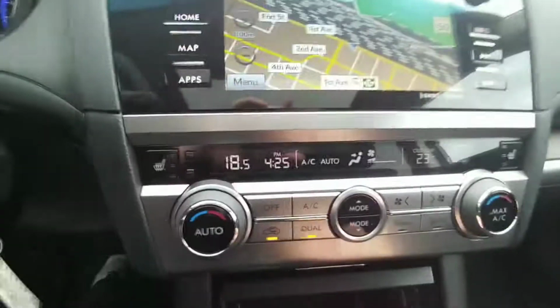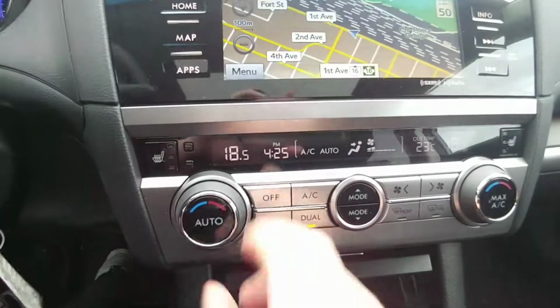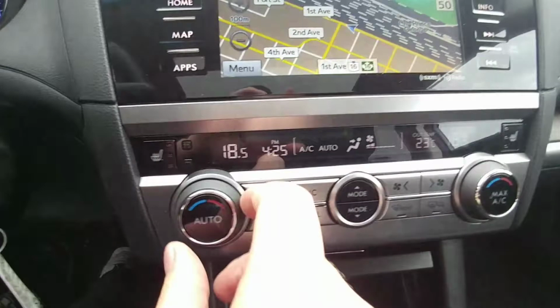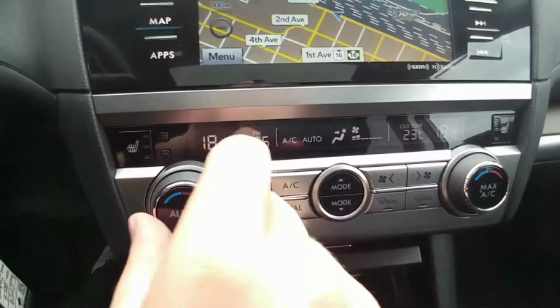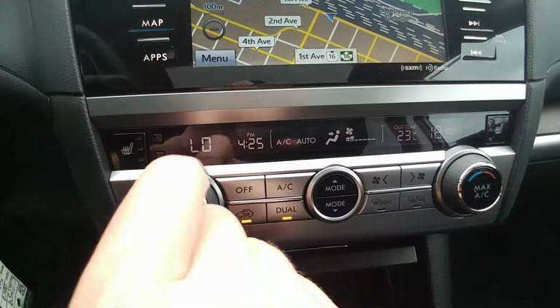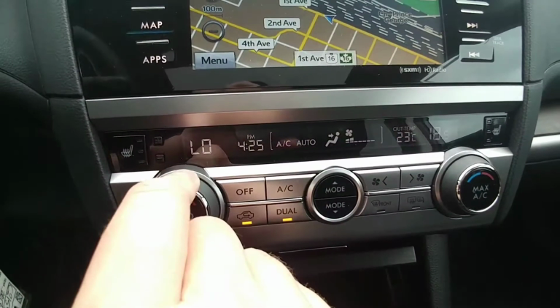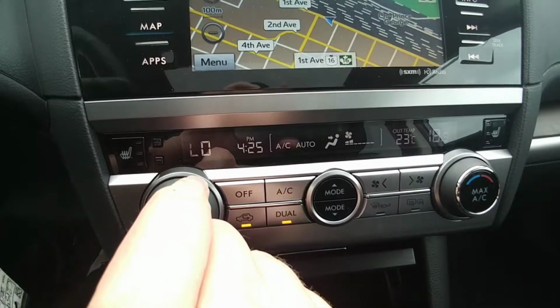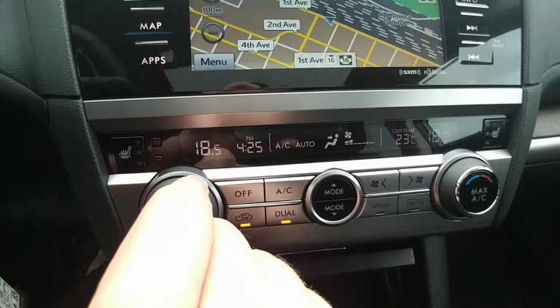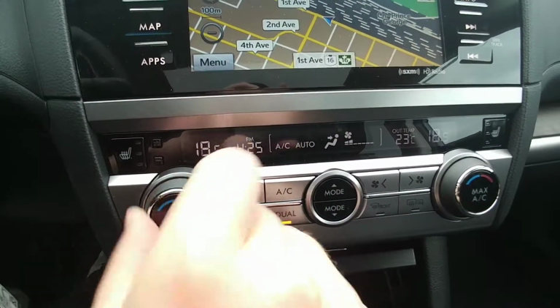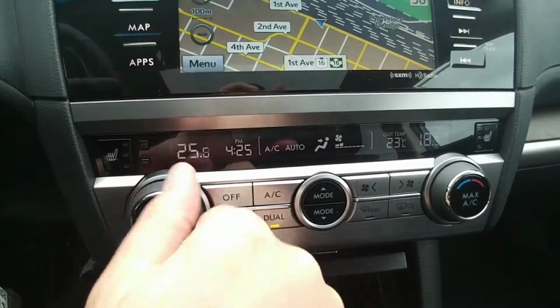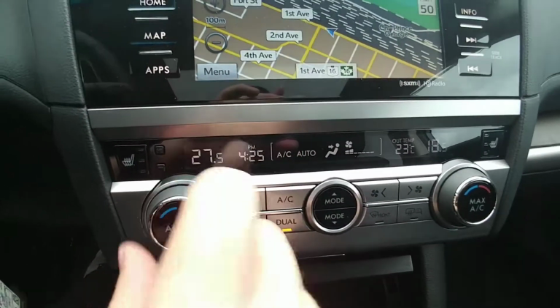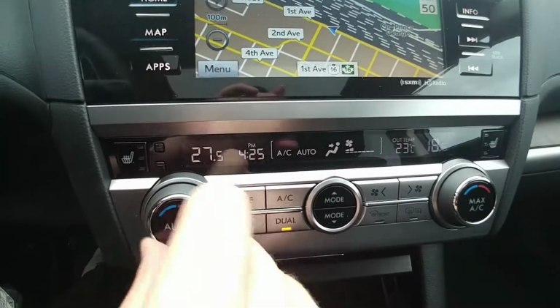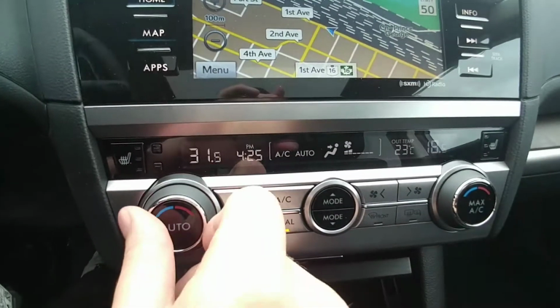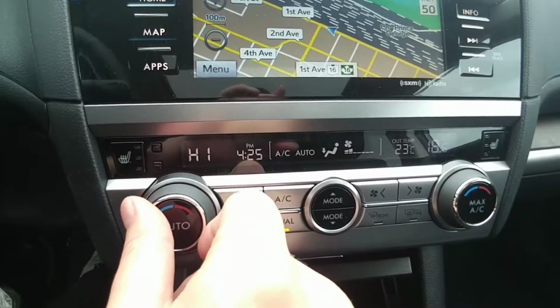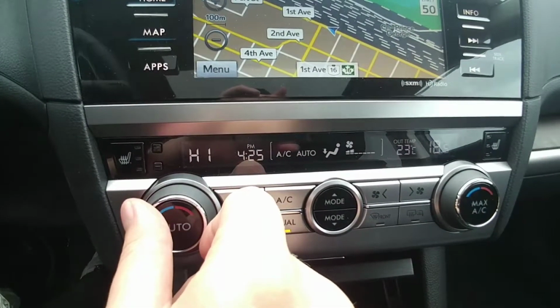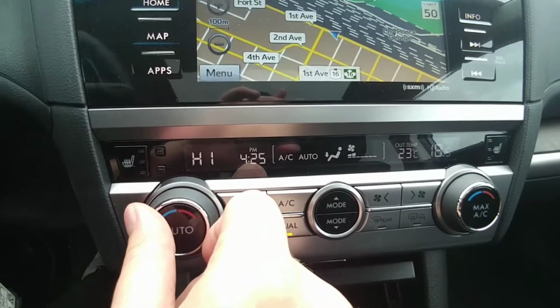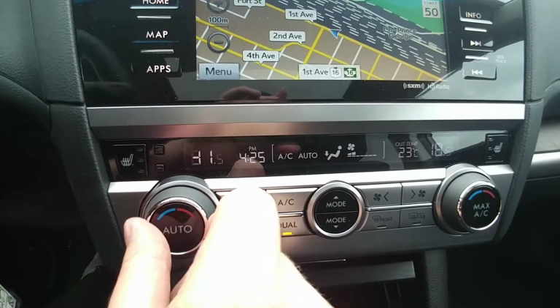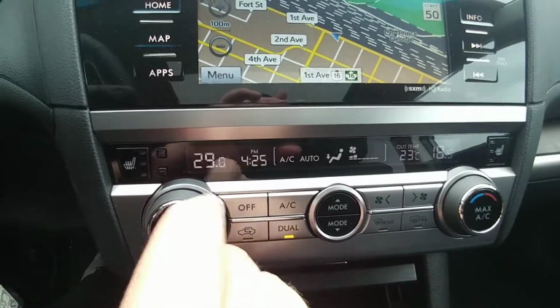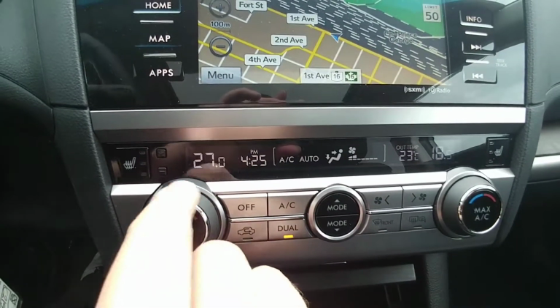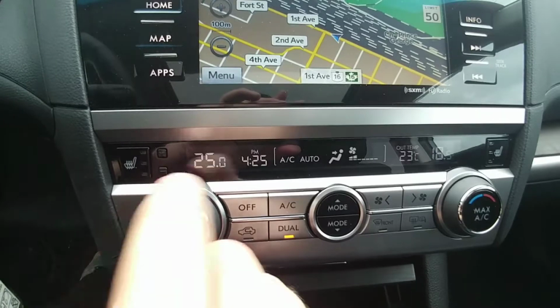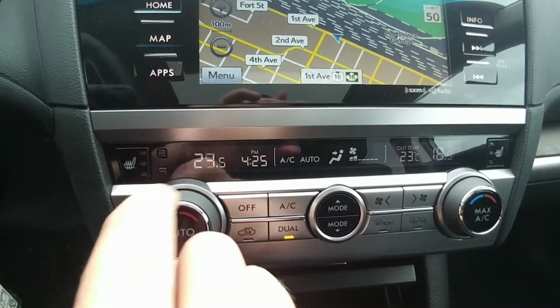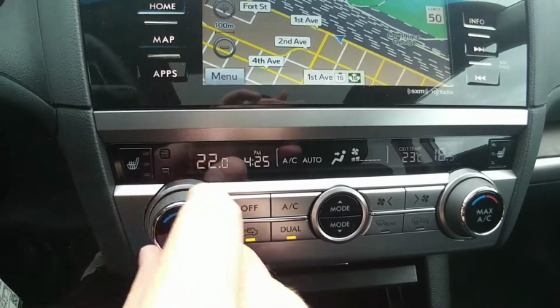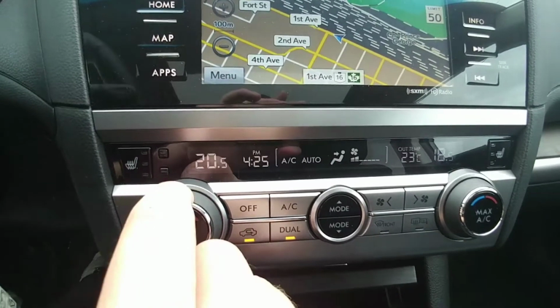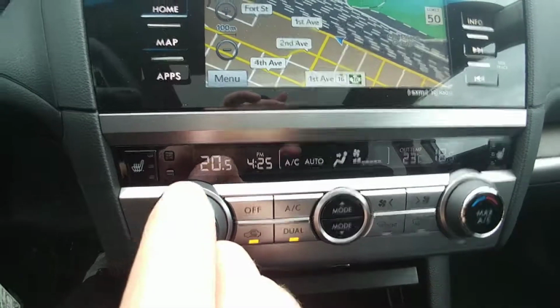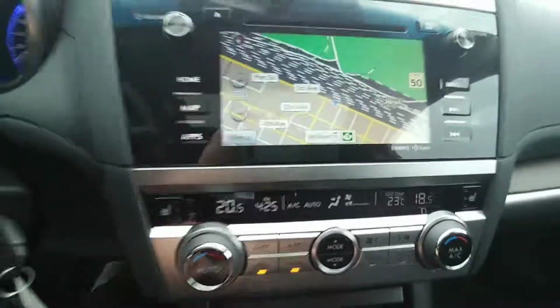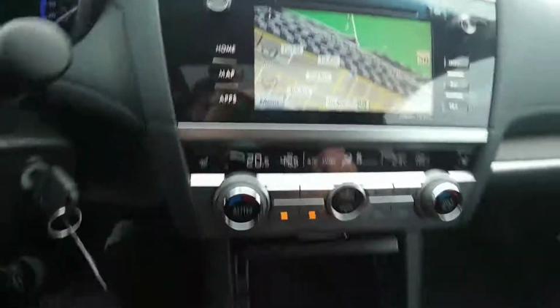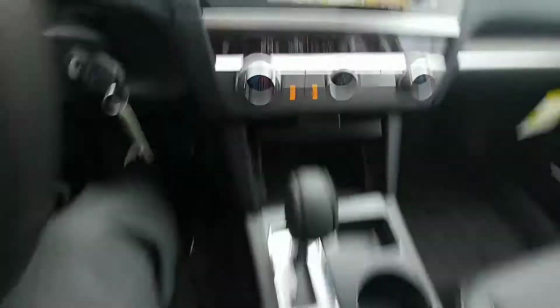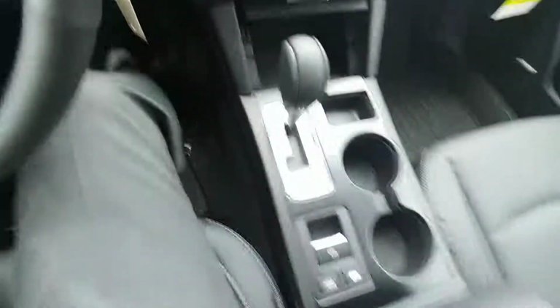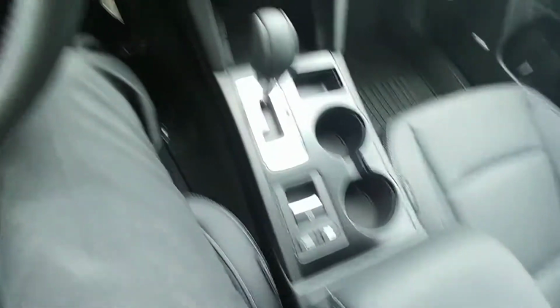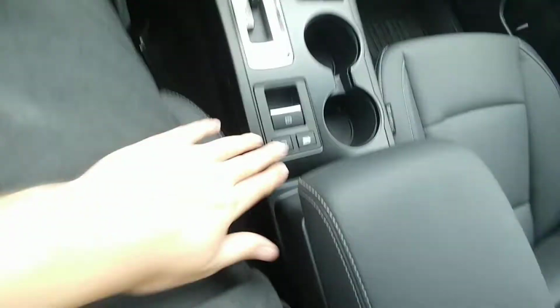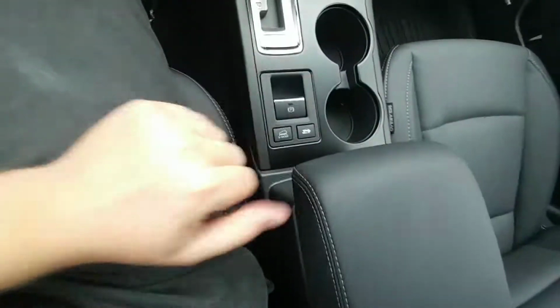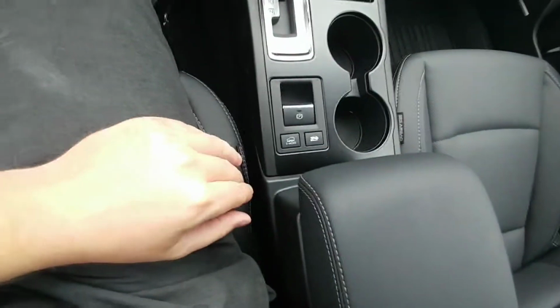There is dual climate control ranging from 18 all the way up to 32 — so from freezing to tropical, depending on how you two like it. And then we have our X-mode.